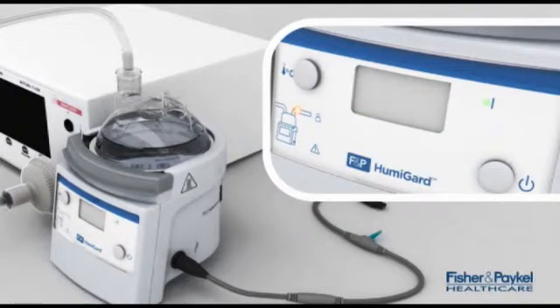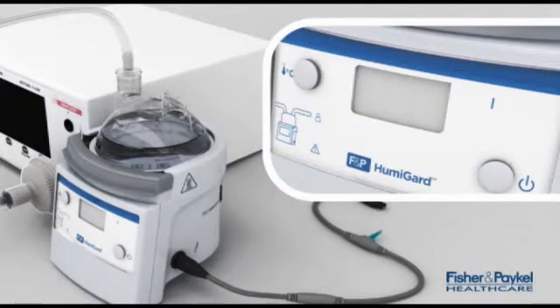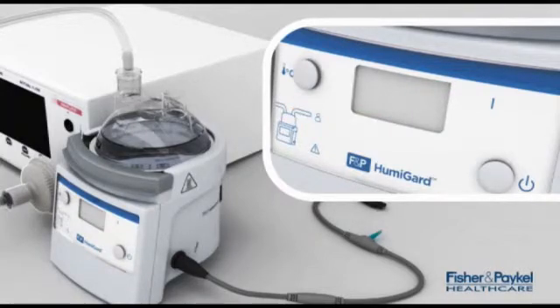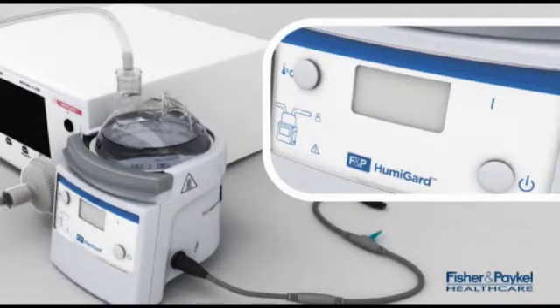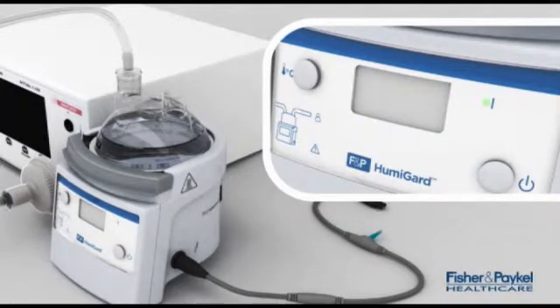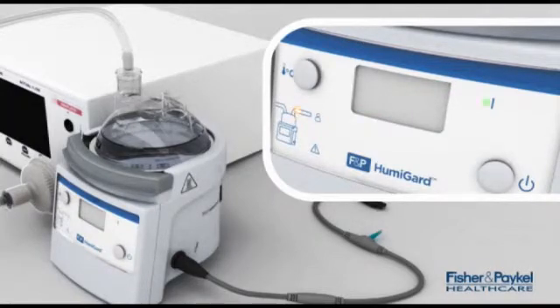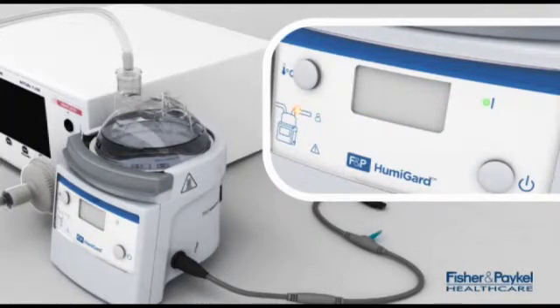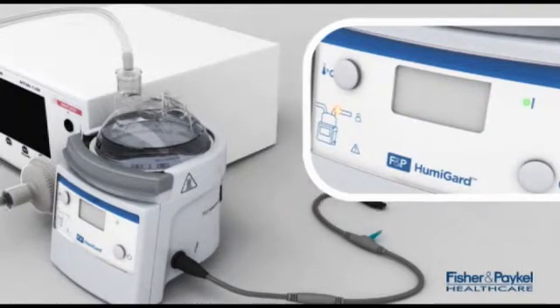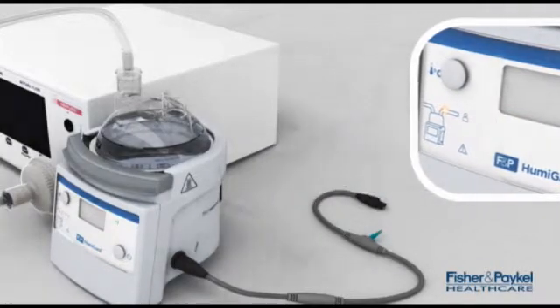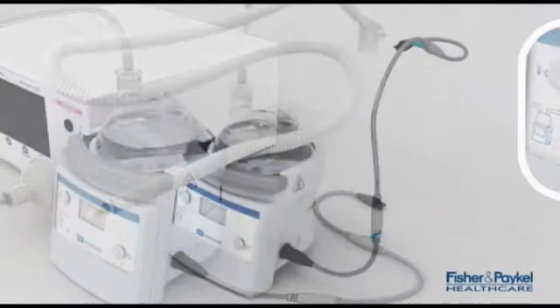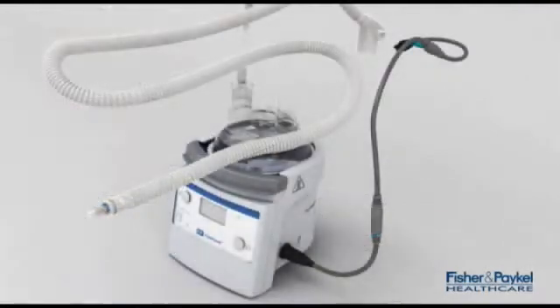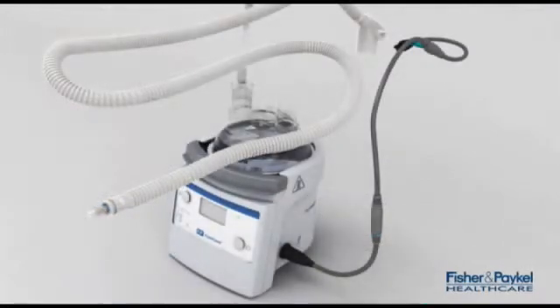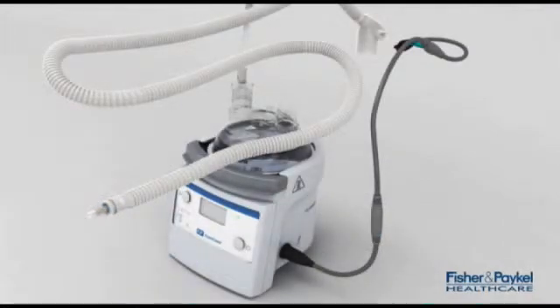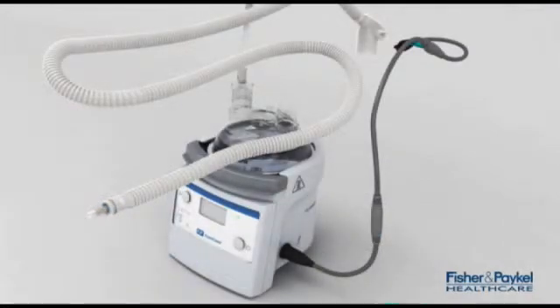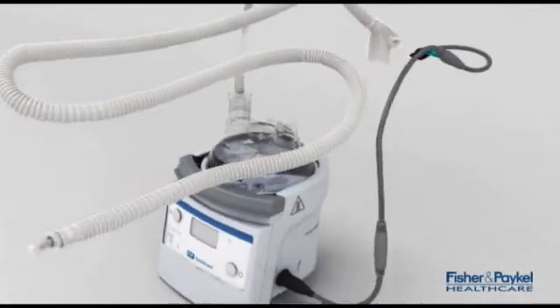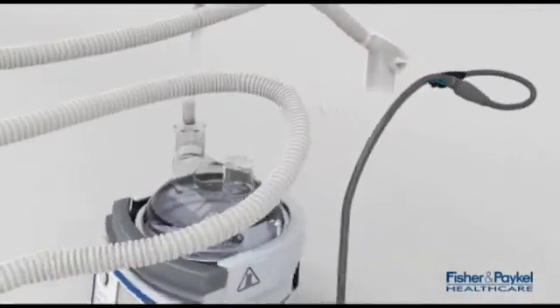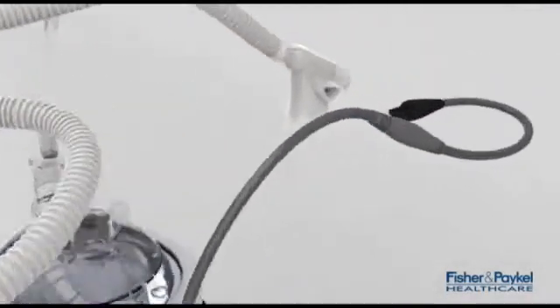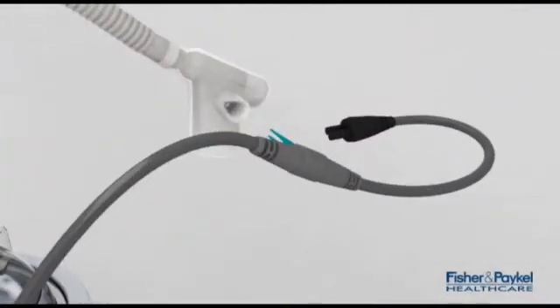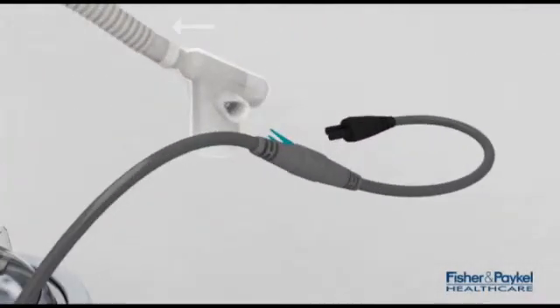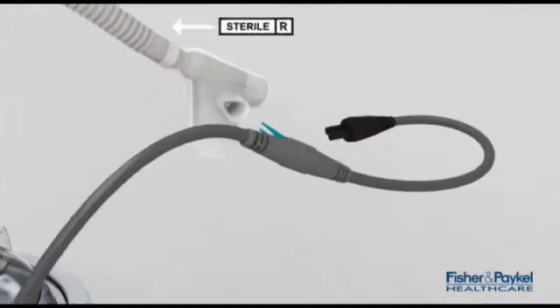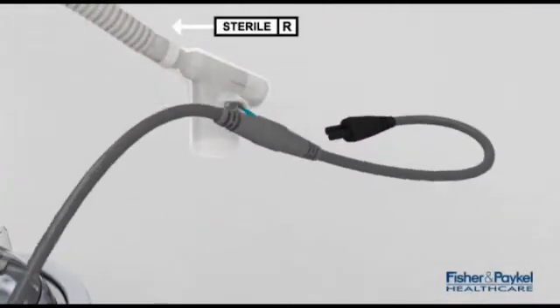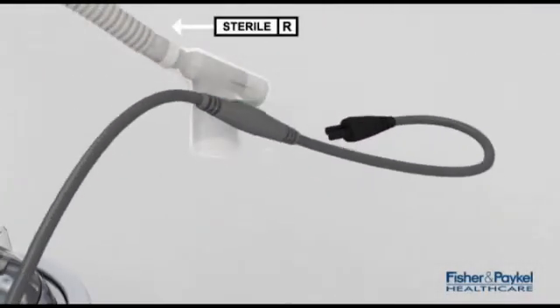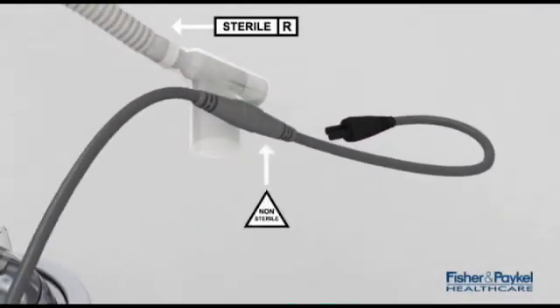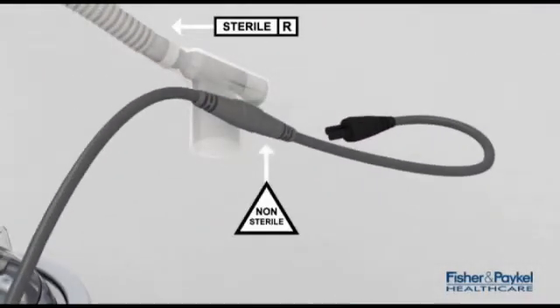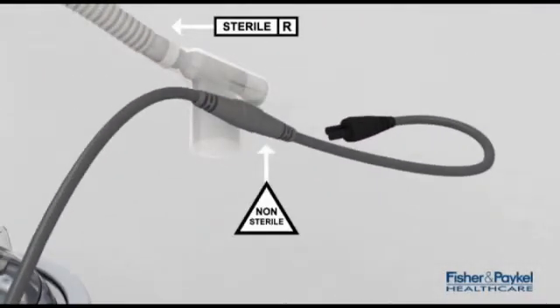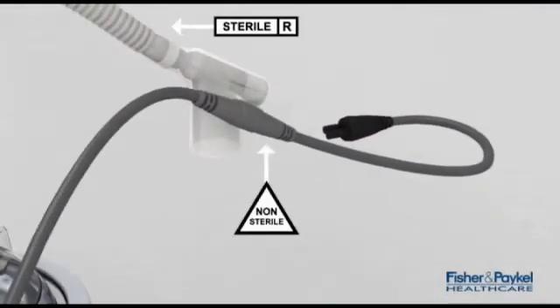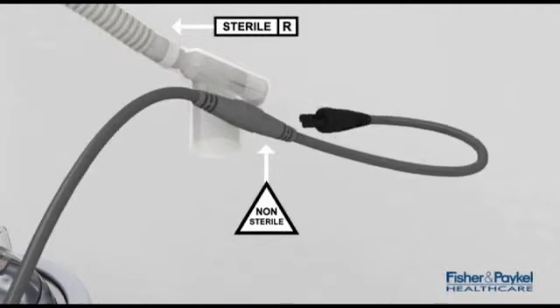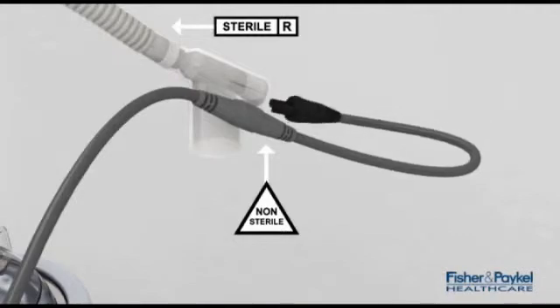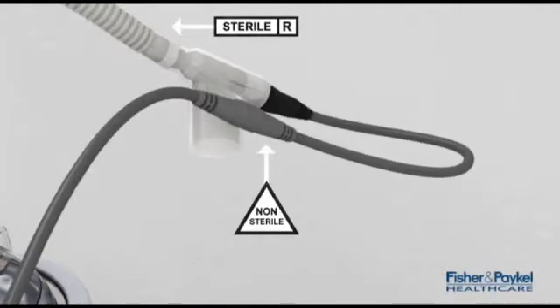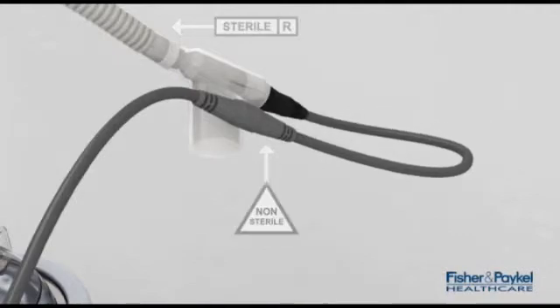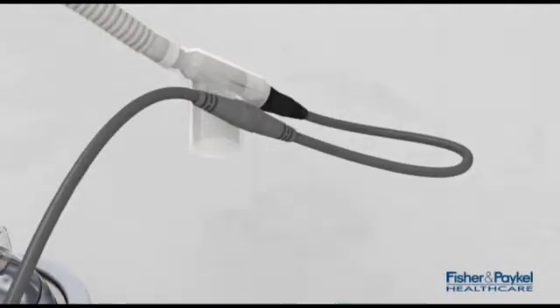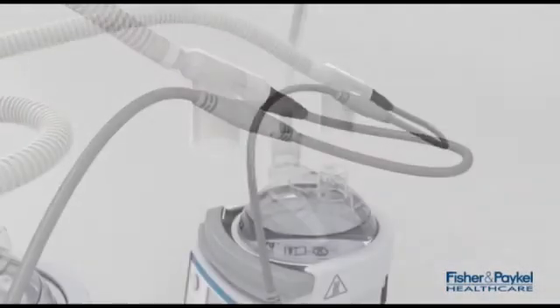When it is time to connect the heated insufflation tube, take the electrical adapter and push the blue temperature and flow probe into the side port of the elbow and insert the black plug.